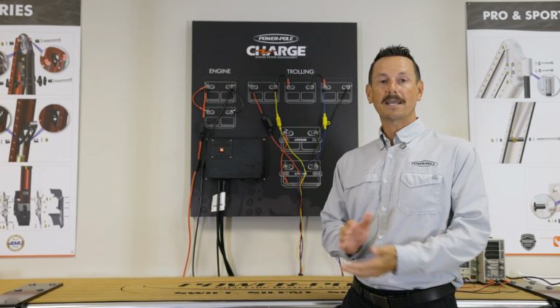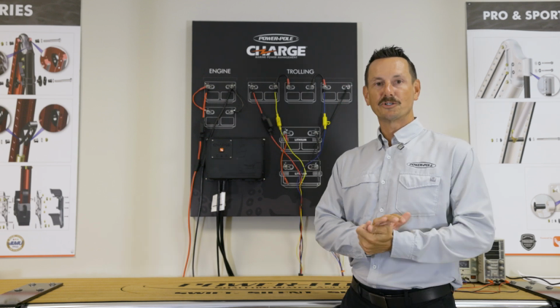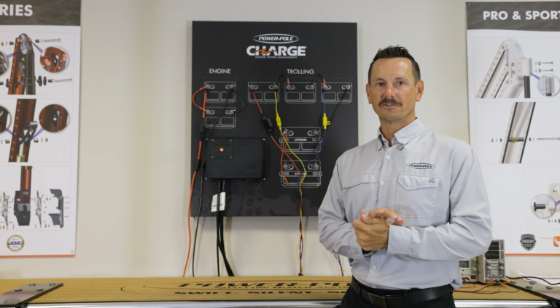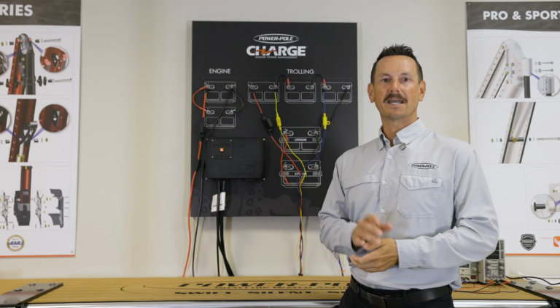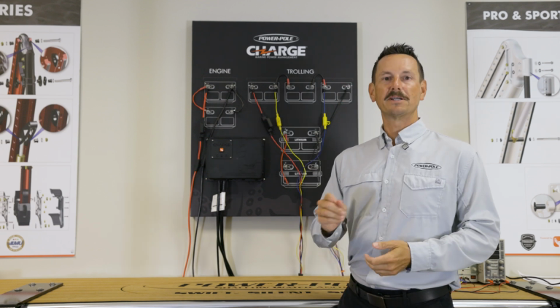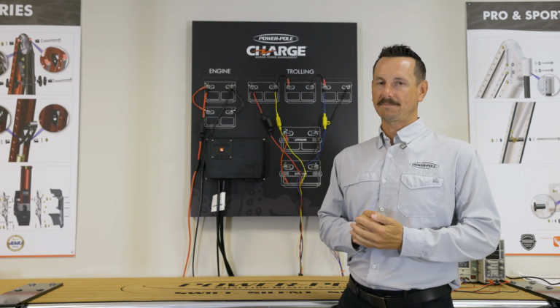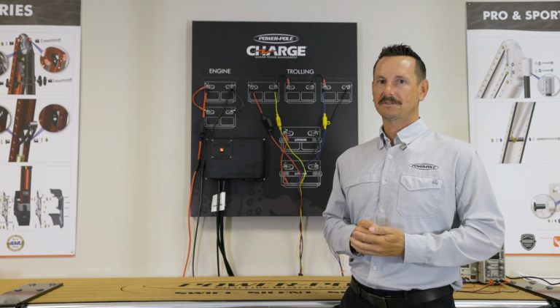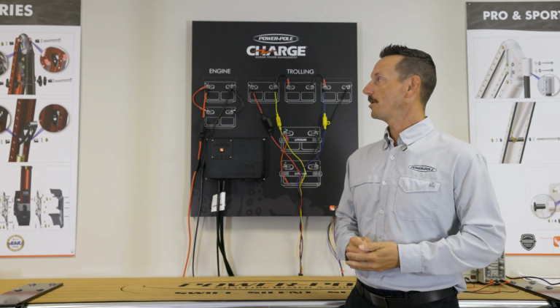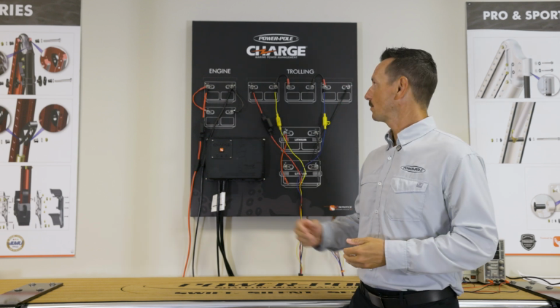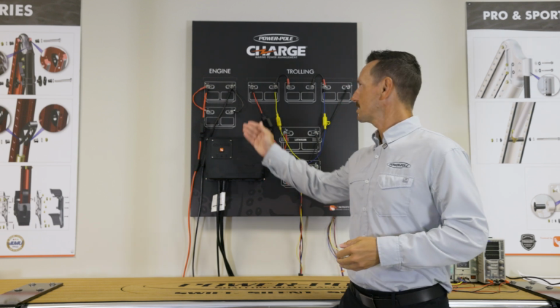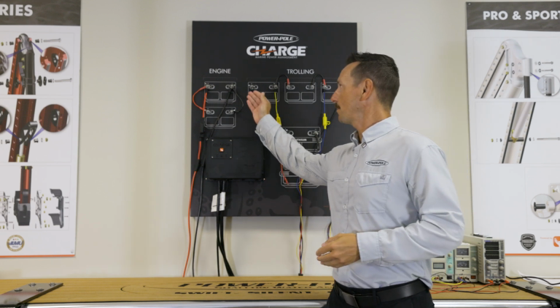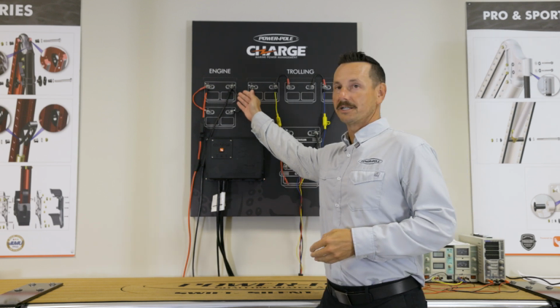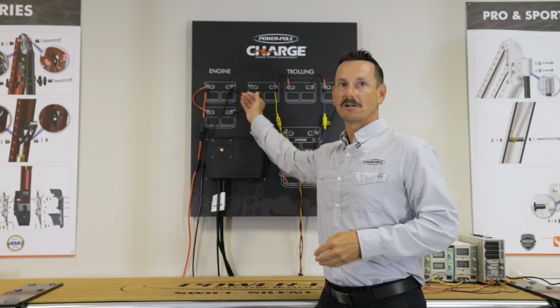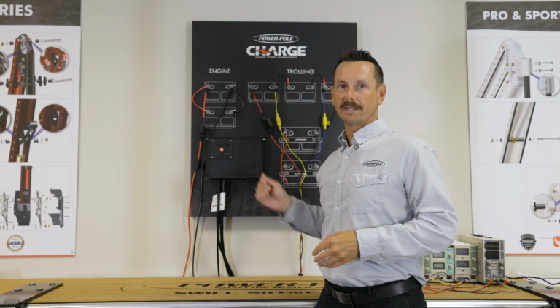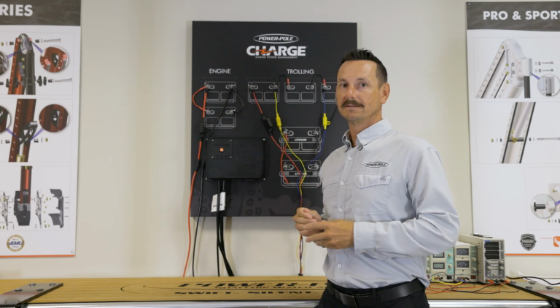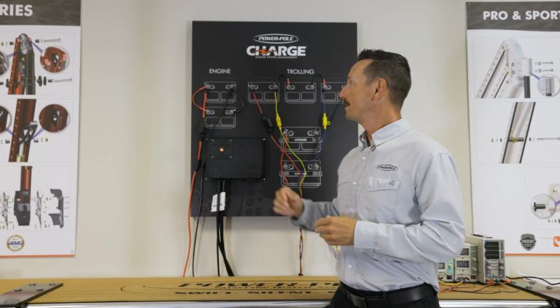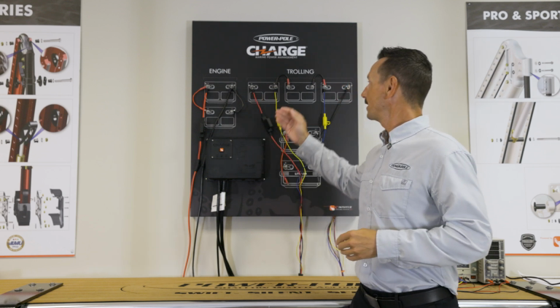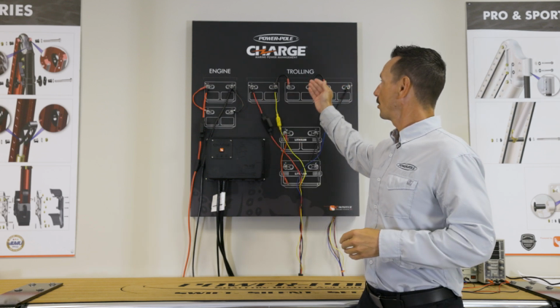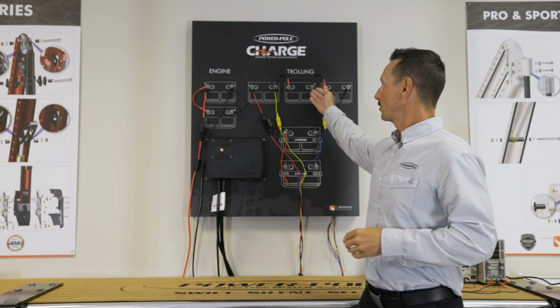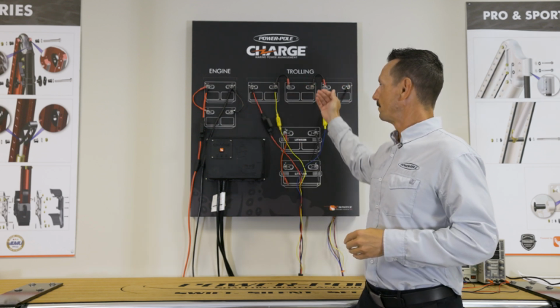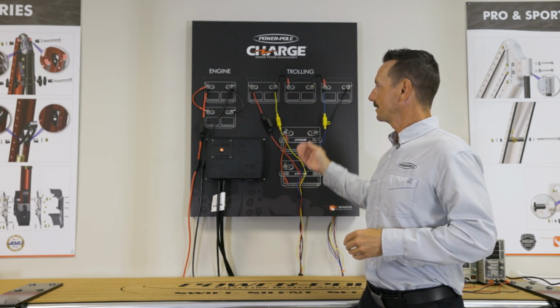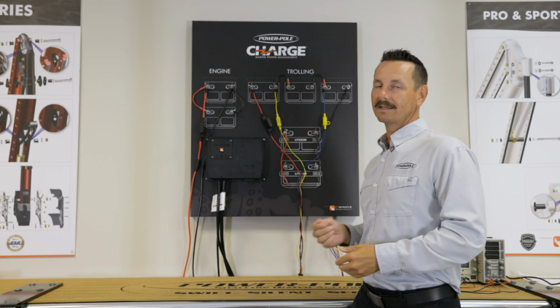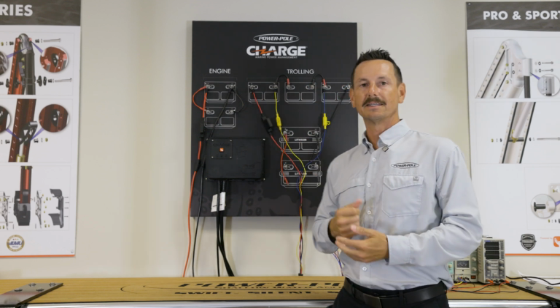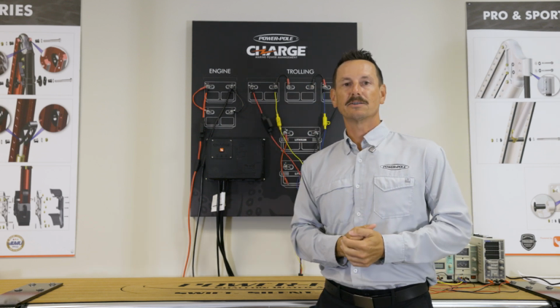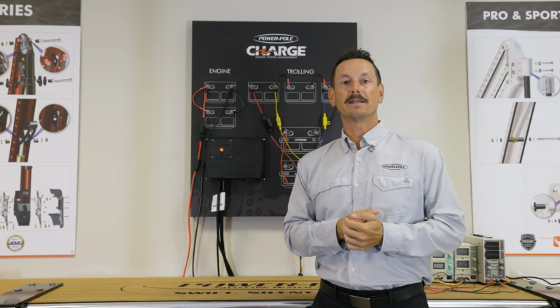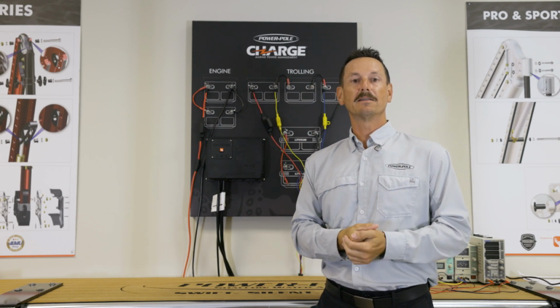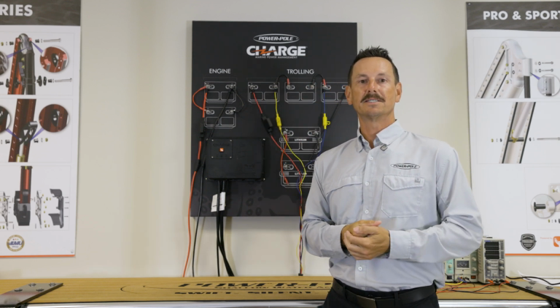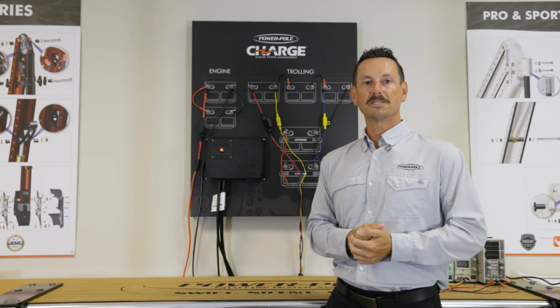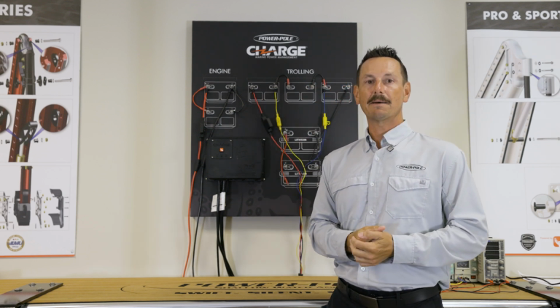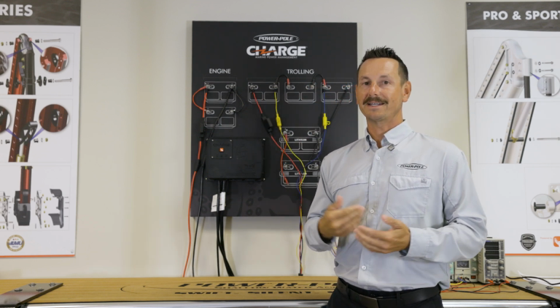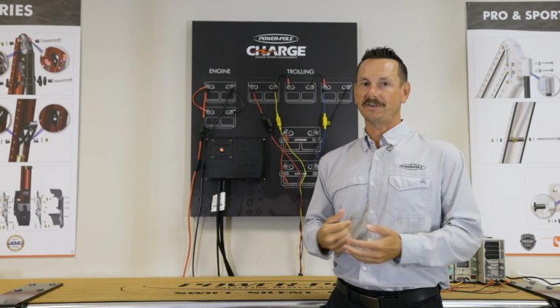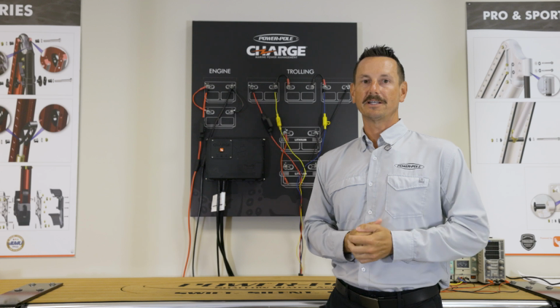Setting up your Charge is three steps. First we're going to set up our engine starting bank, then our trolling motor bank, and then lastly we're going to download the Seamonster app and configure it.